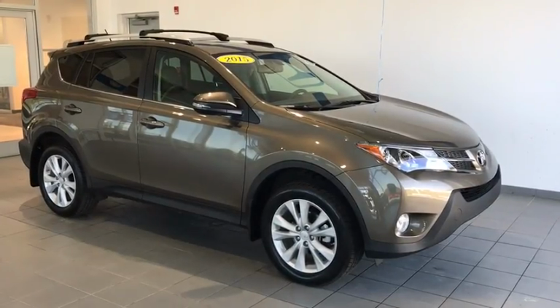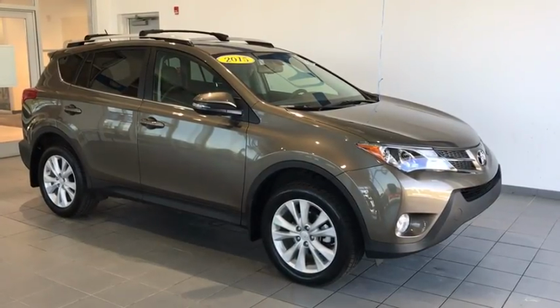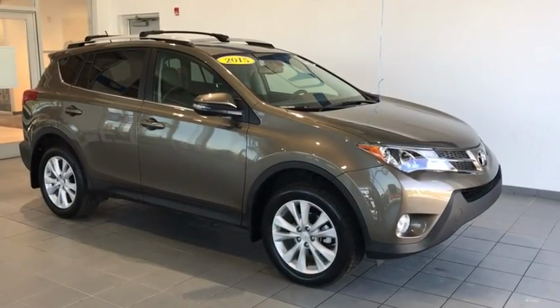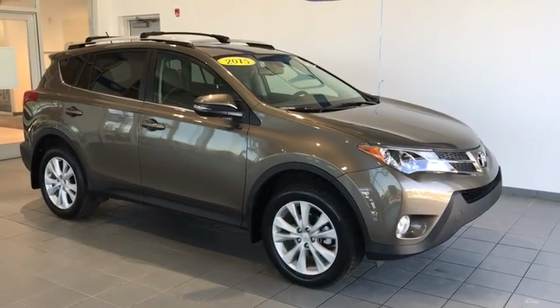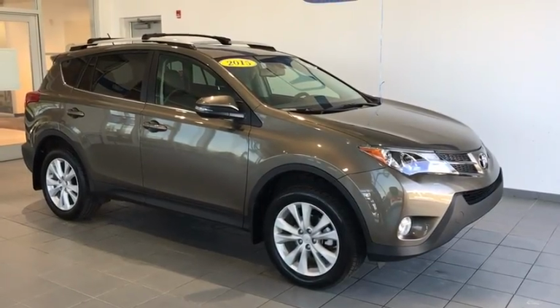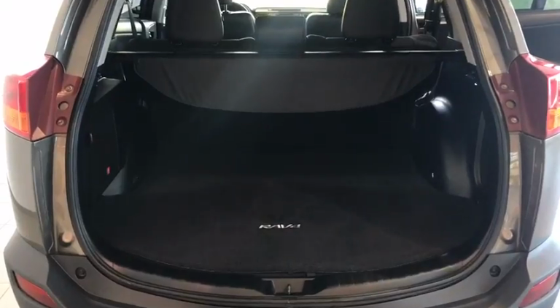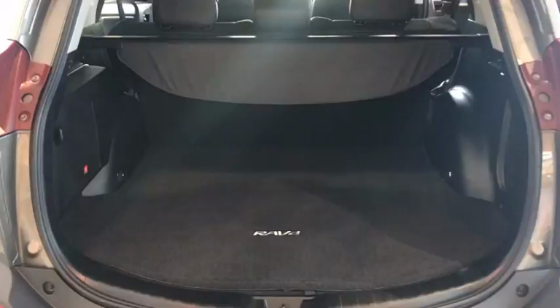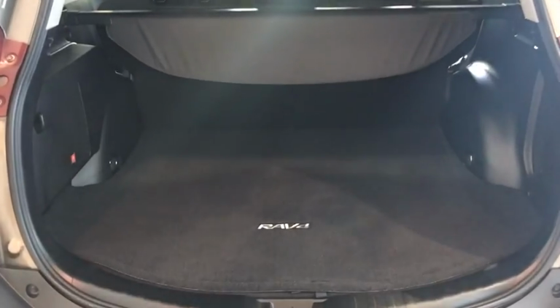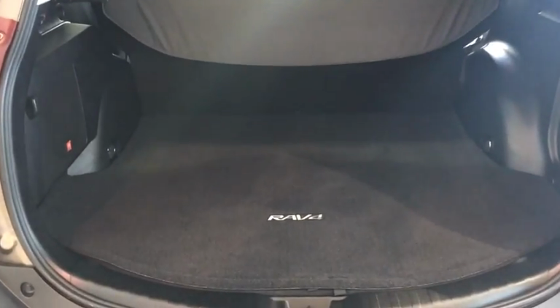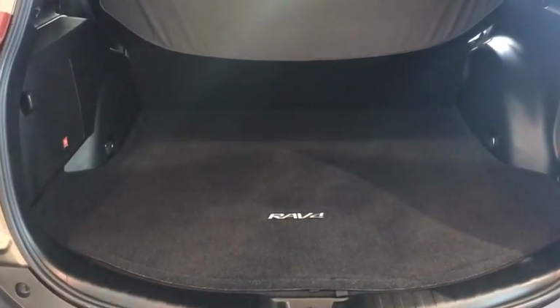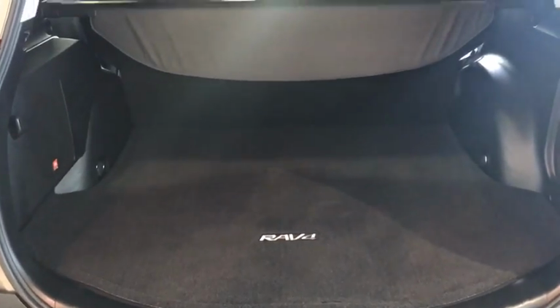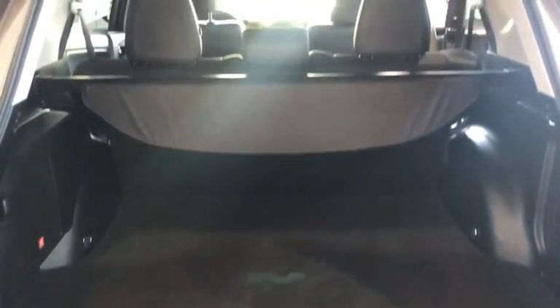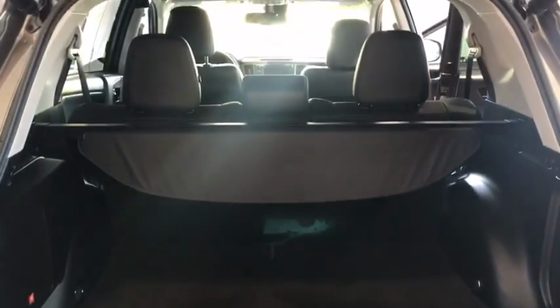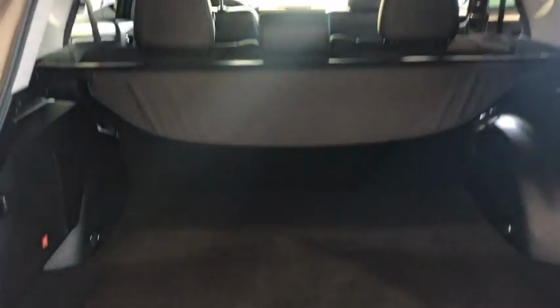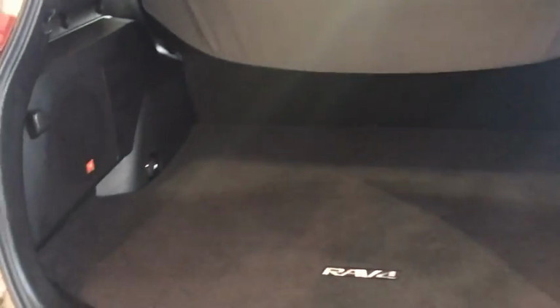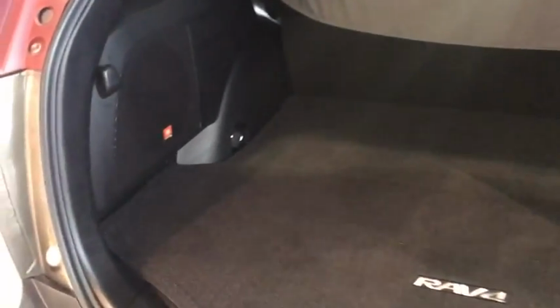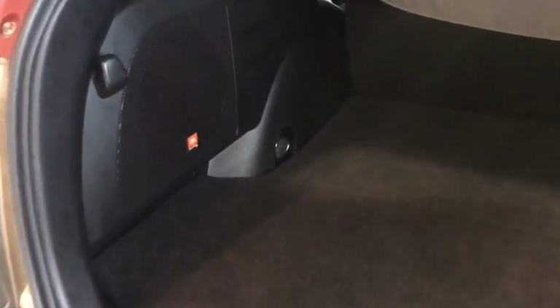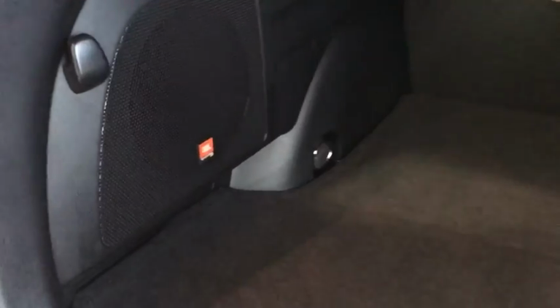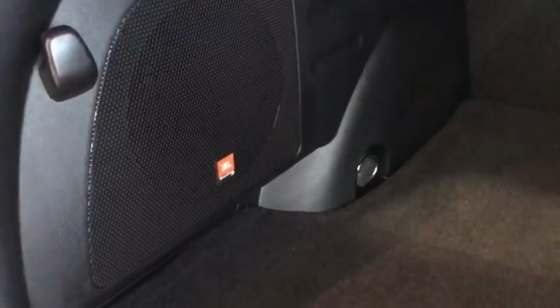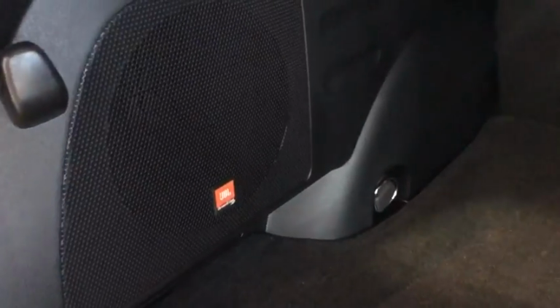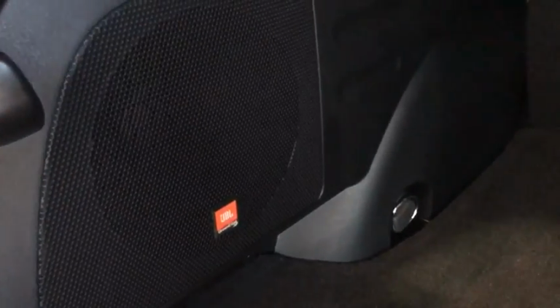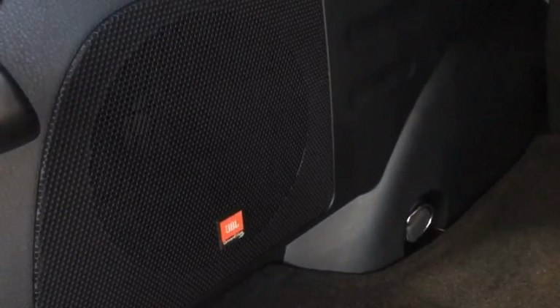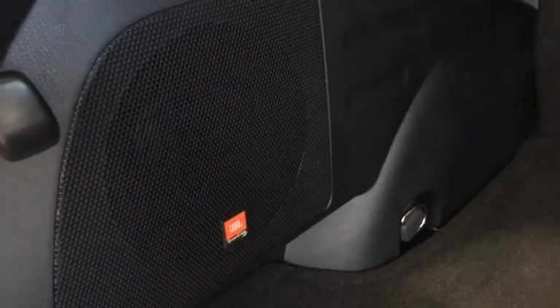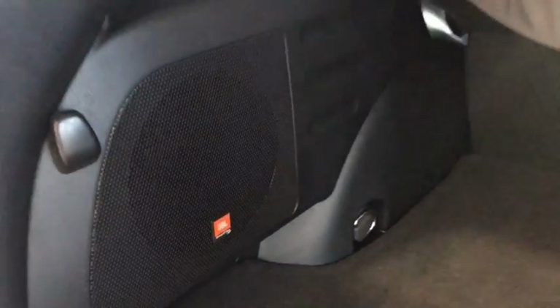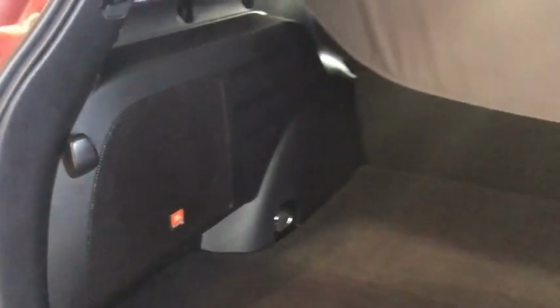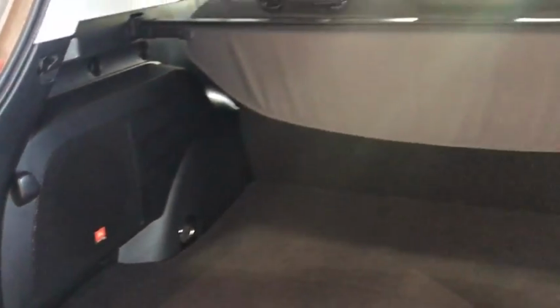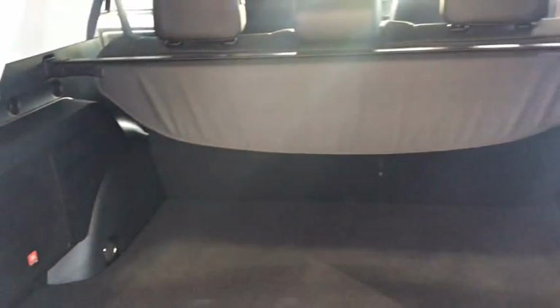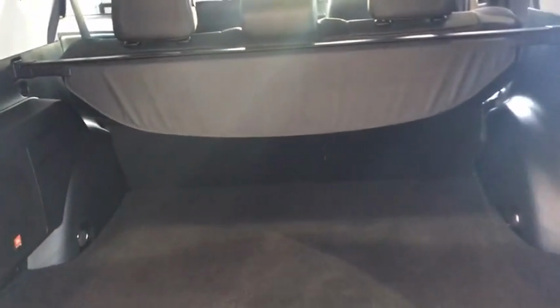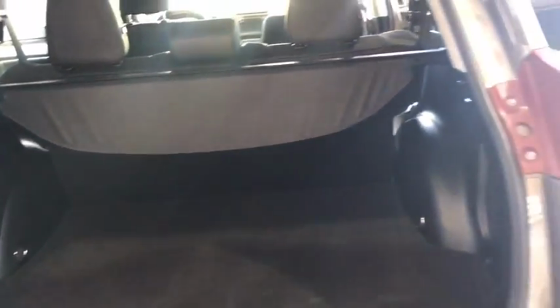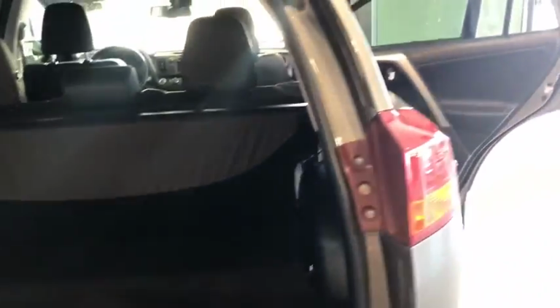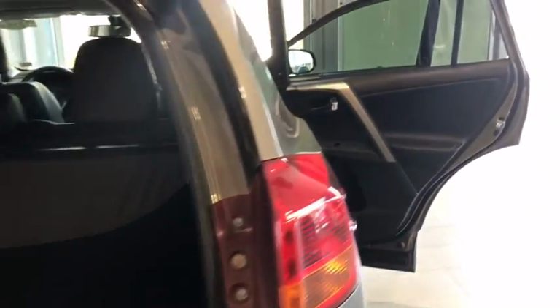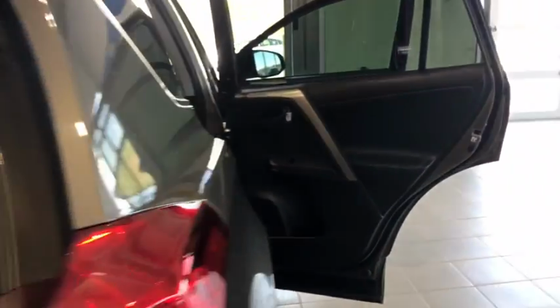Let's take a look at some of these inside features. Let's take a look at the trunk space here. You'll see it's an enormous amount of trunk room. You also have your privacy cover so nobody can see inside your trunk, as well as the JBL subwoofer back there — it has a very nice audio system.